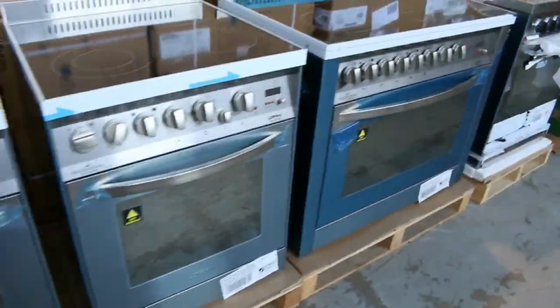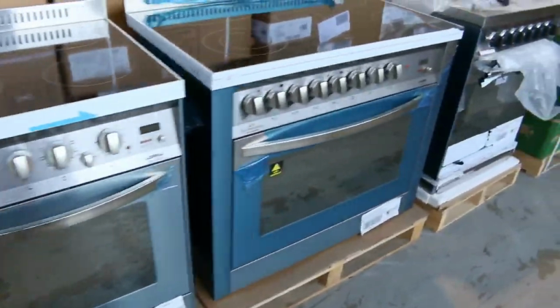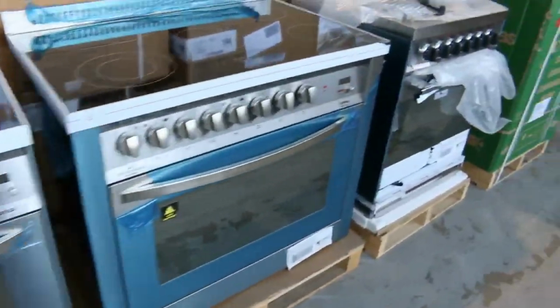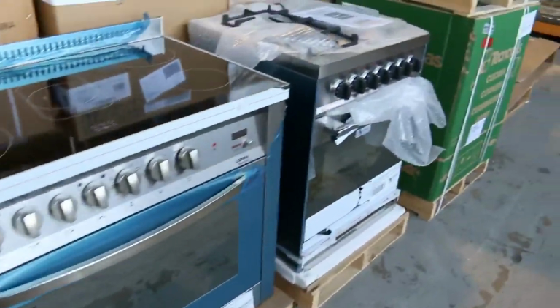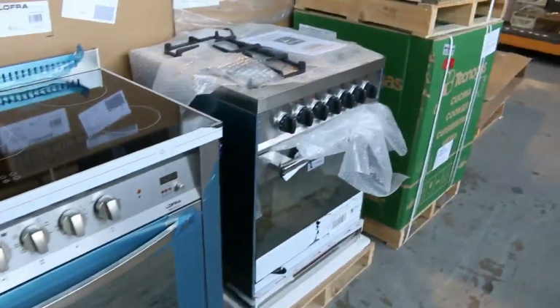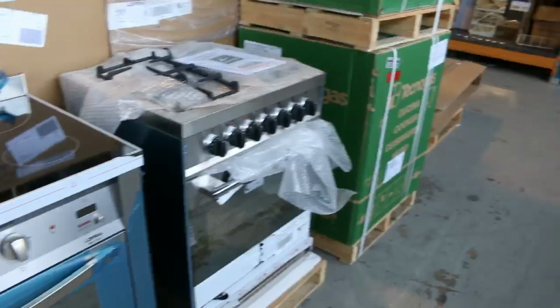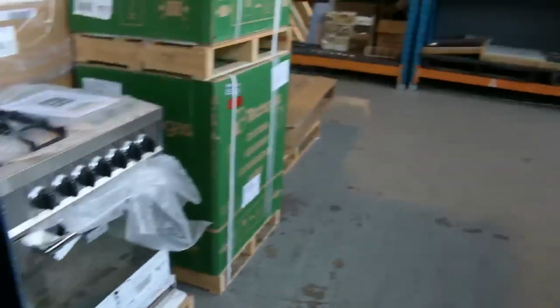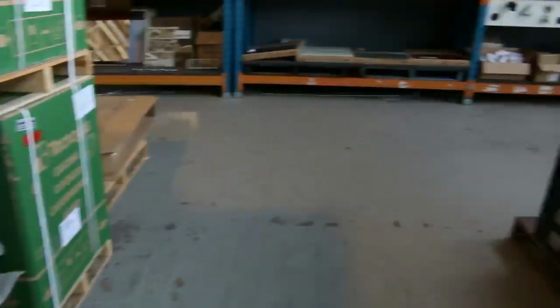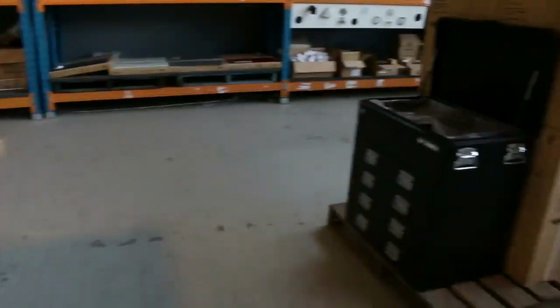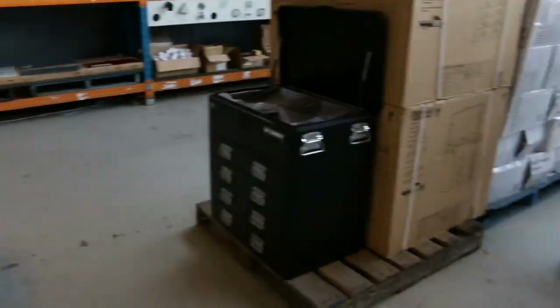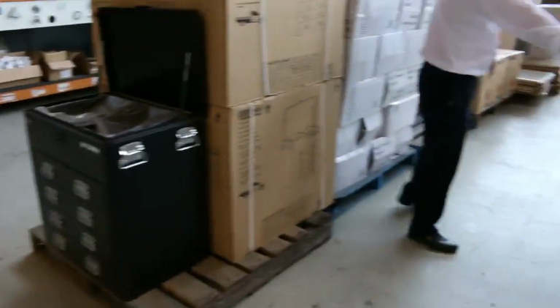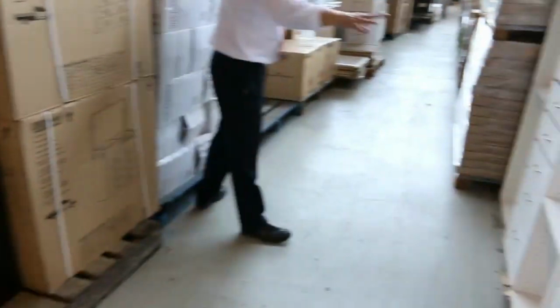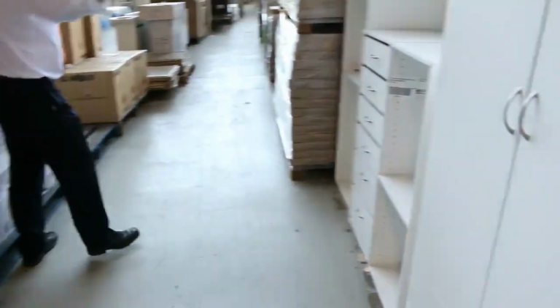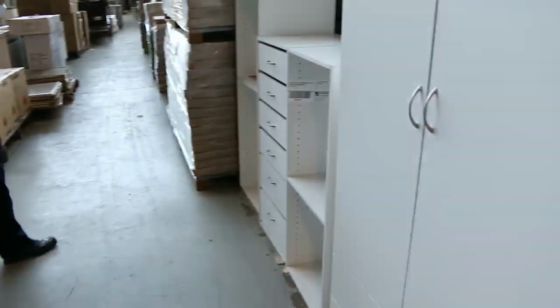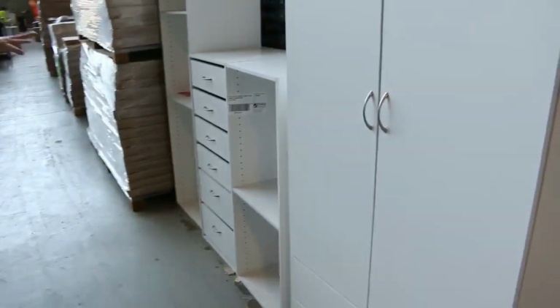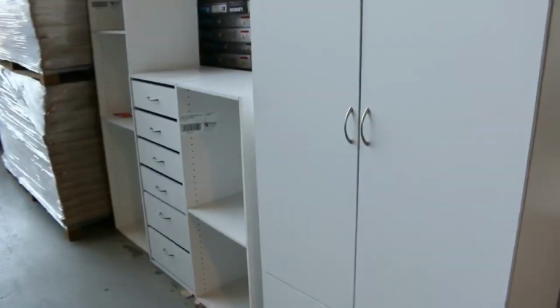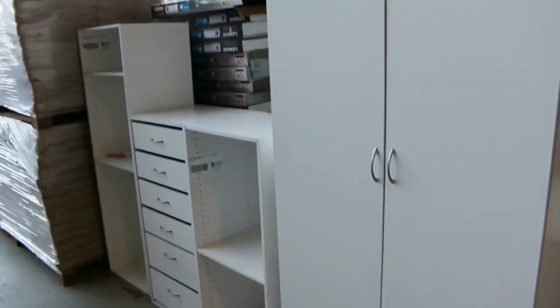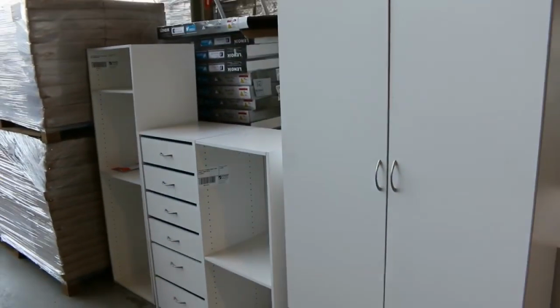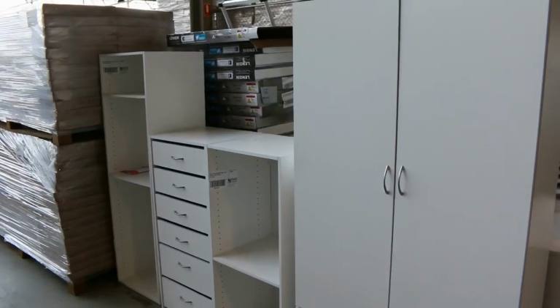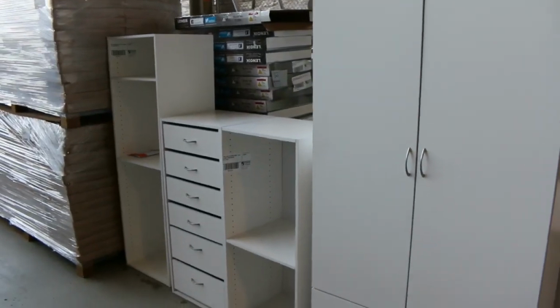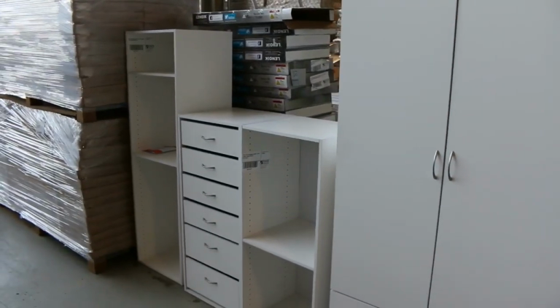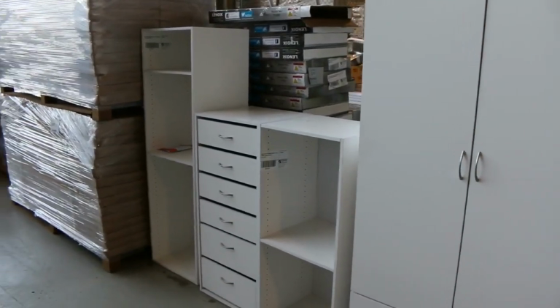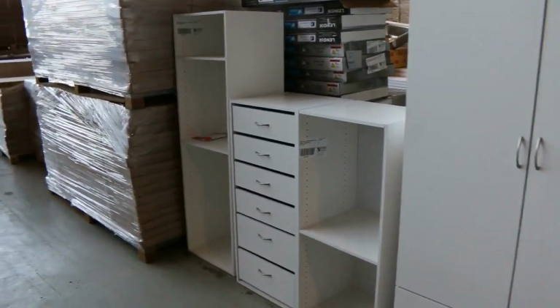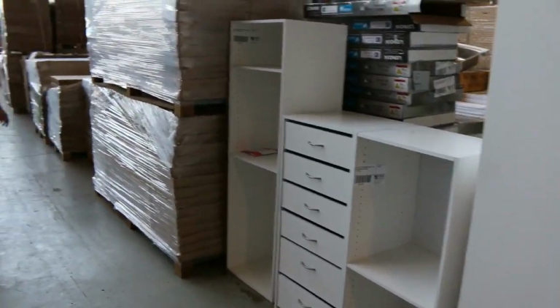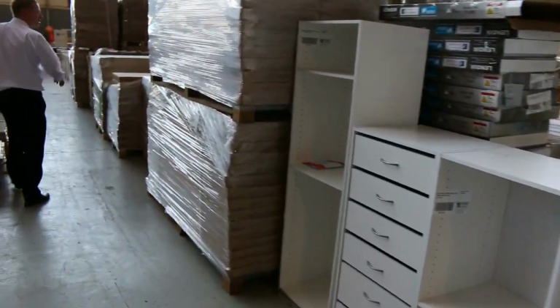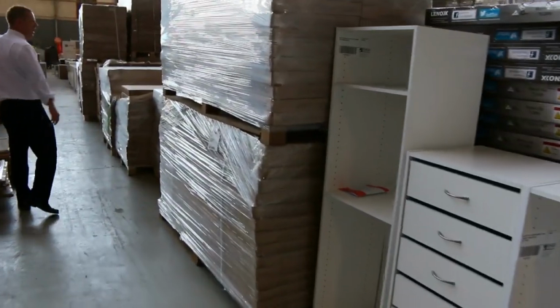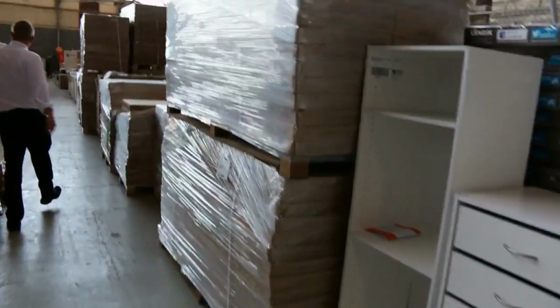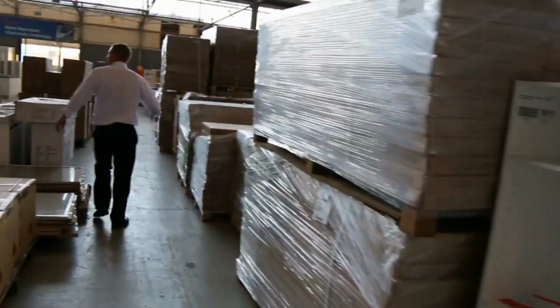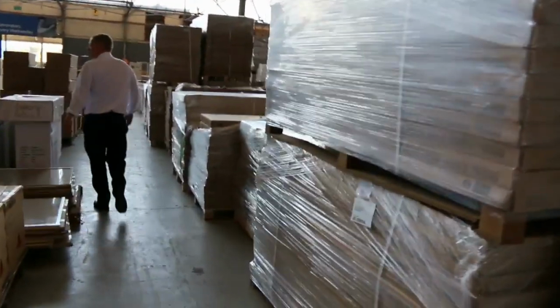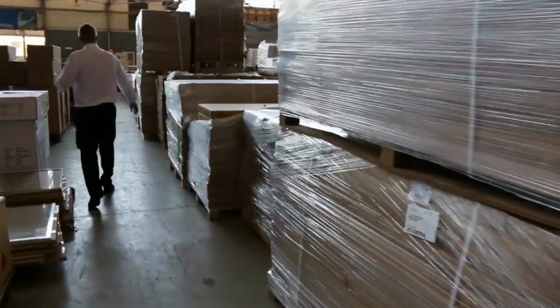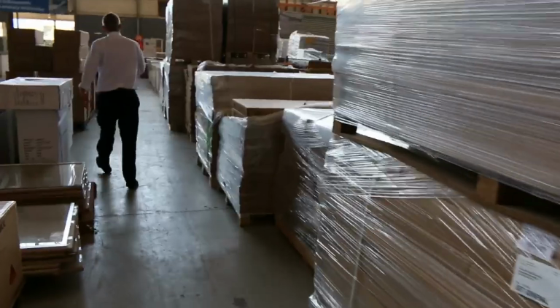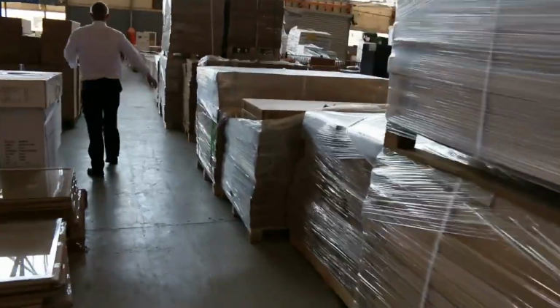Moving down here we've got stacks of different wardrobe bits and pieces. Have a look — we've got some wardrobe cupboards and some wardrobe shelves, going for around that $50 to $60 mark each one. Really nice buying there.